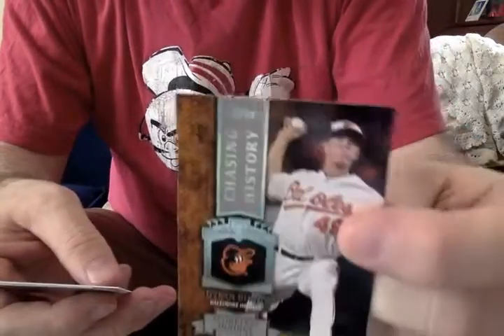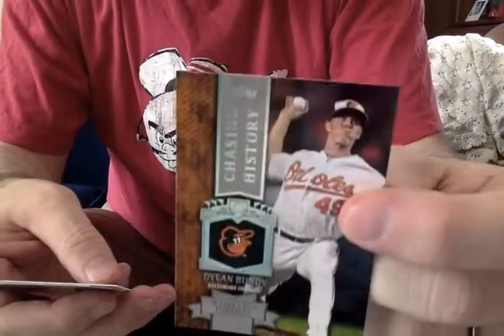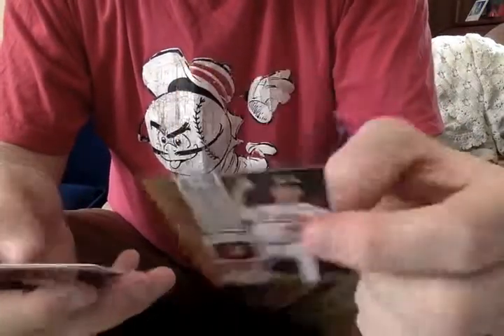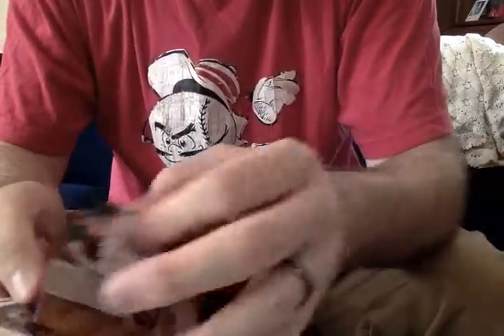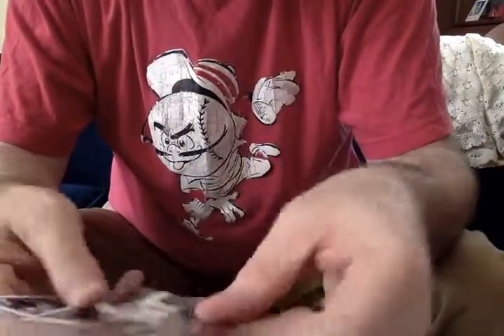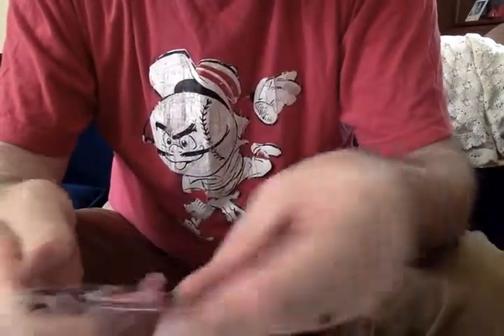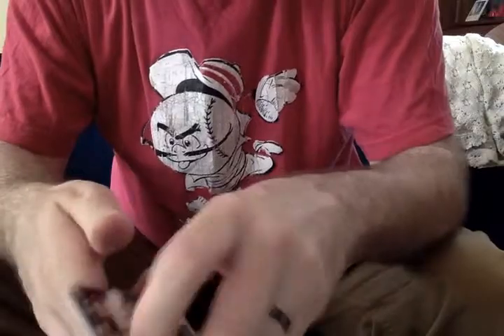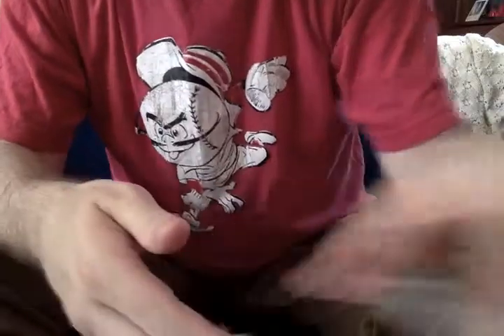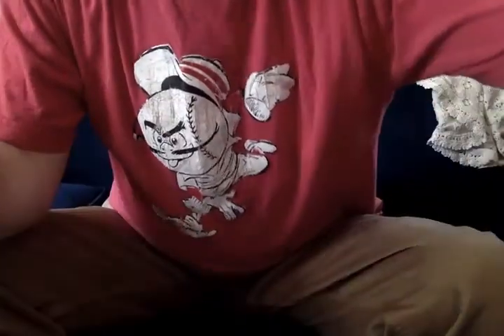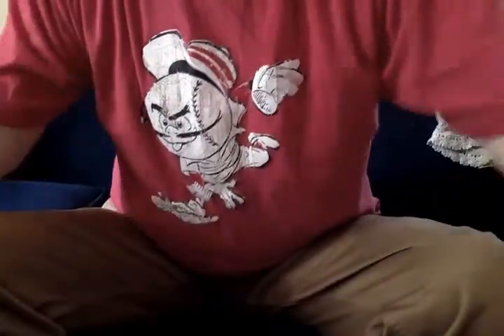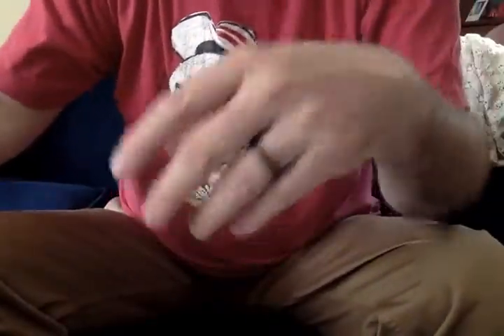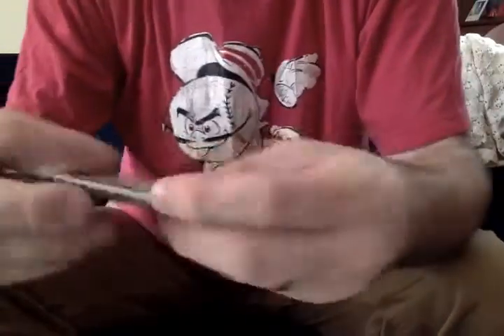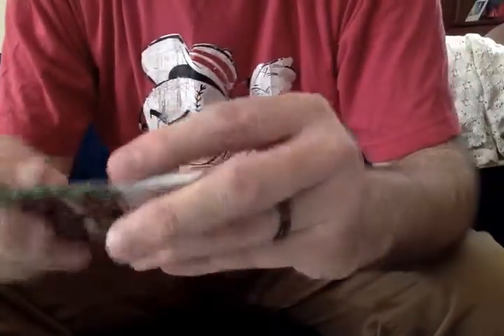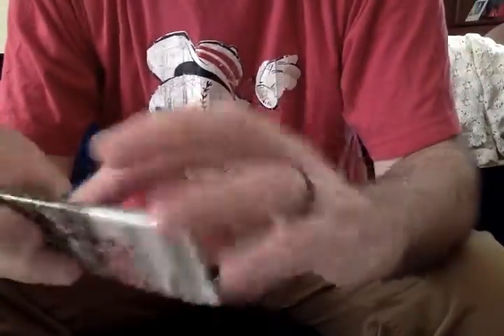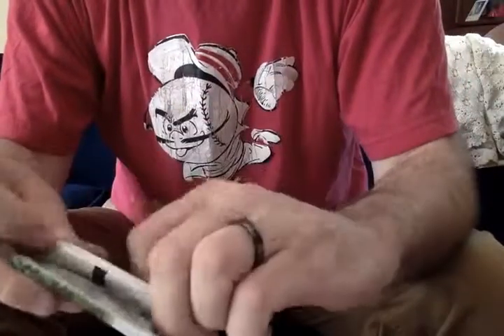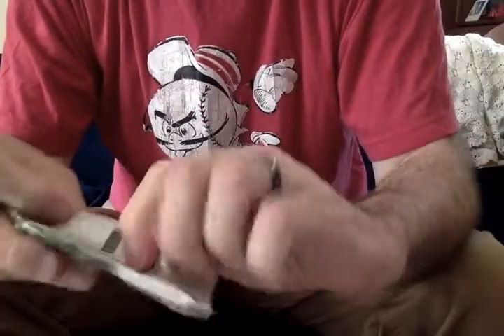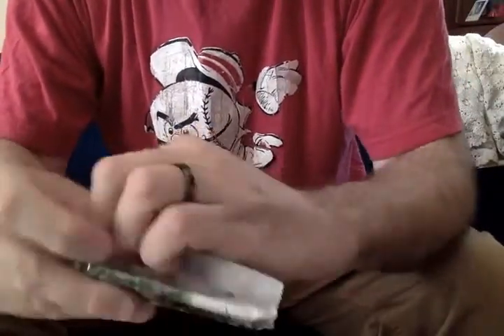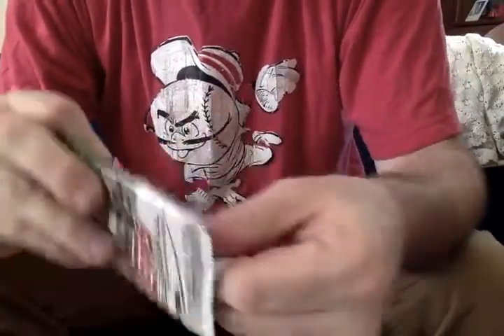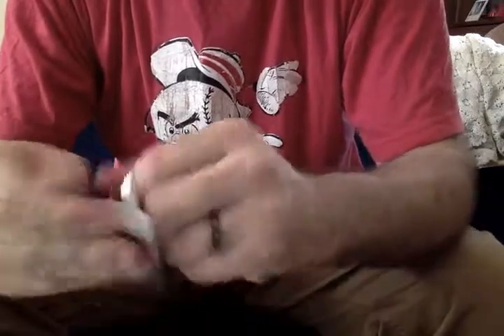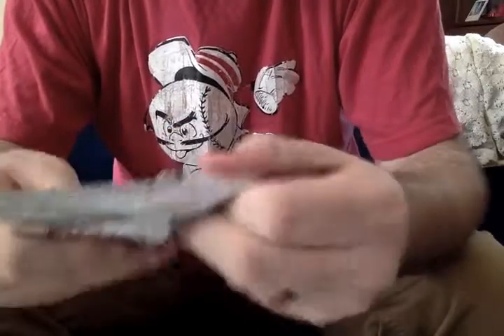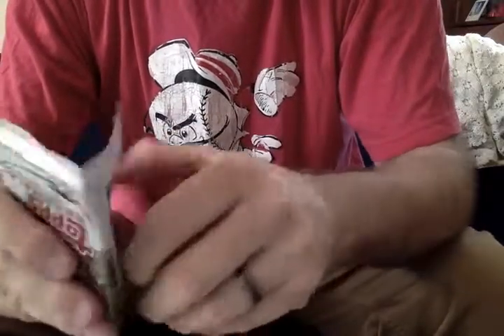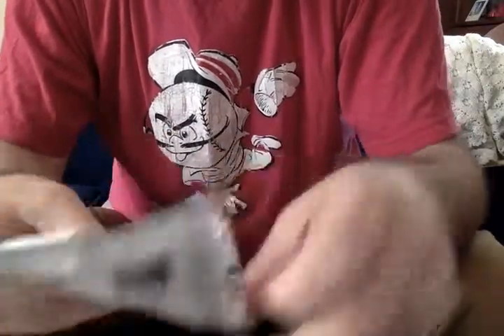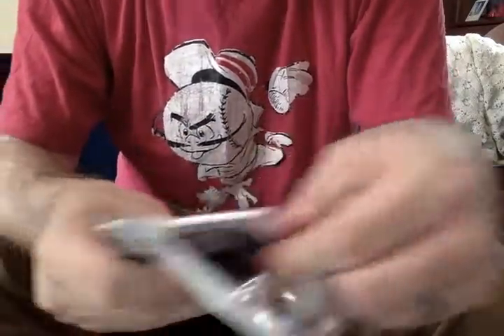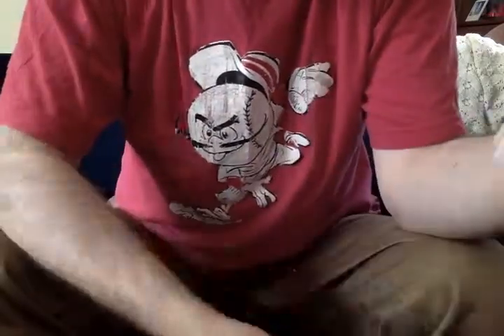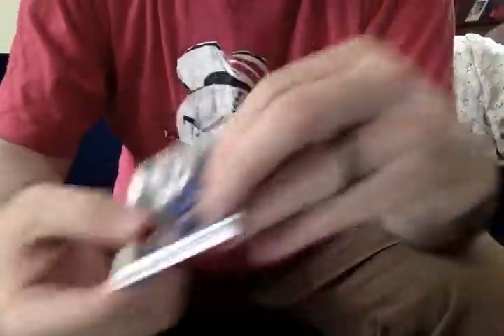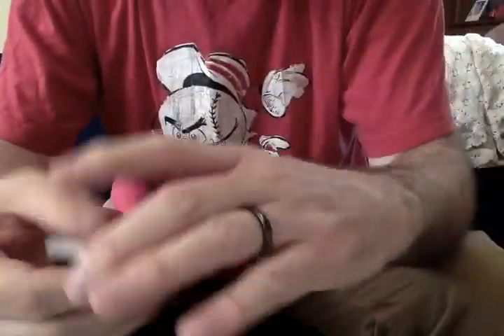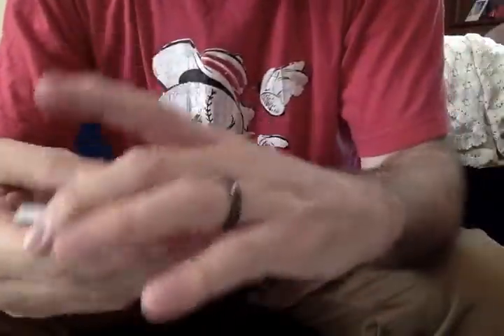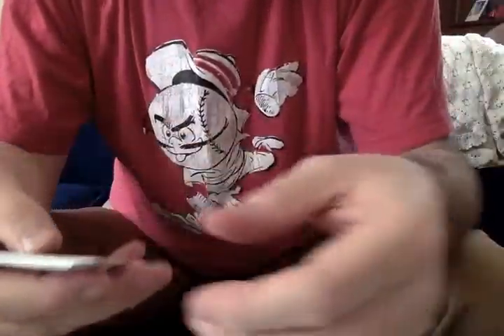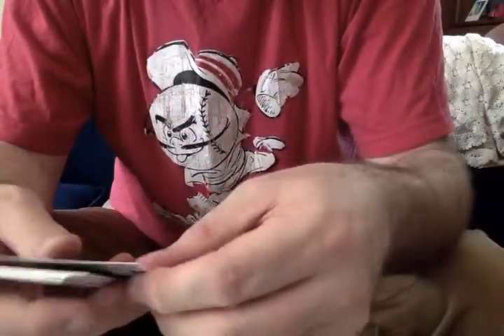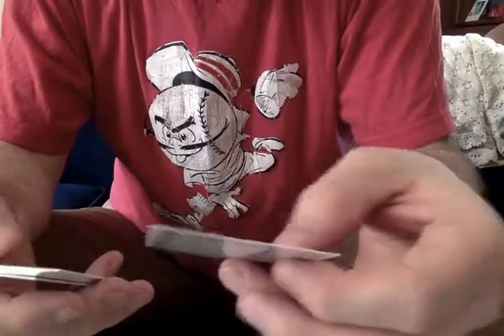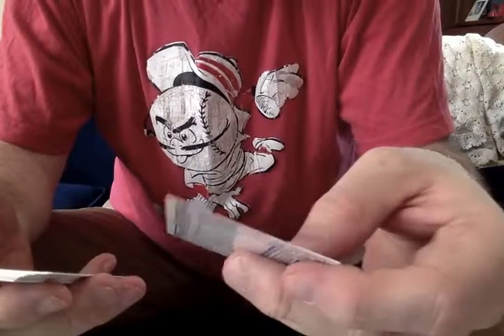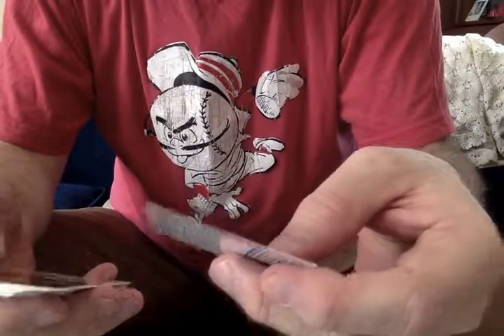Dylan Bundy, Chasing History. Unfortunately, Dylan is chasing recovery. And I say that with no sense of gloating or satisfaction at all — obviously with our Matt Harvey situation.